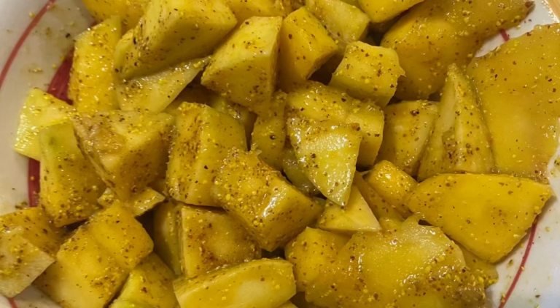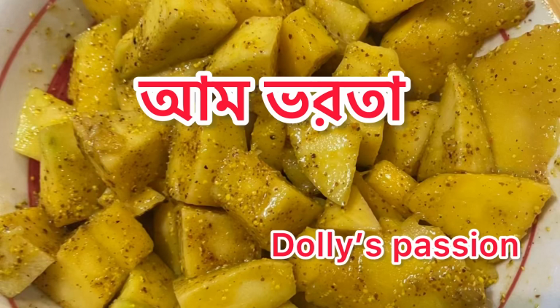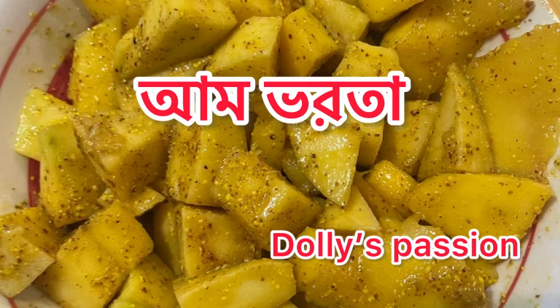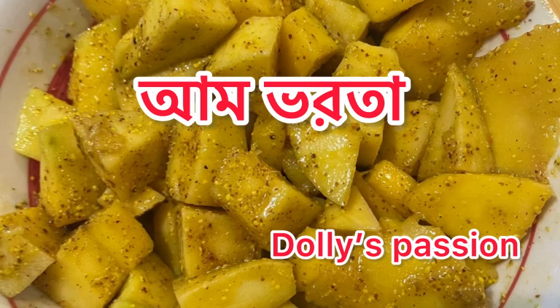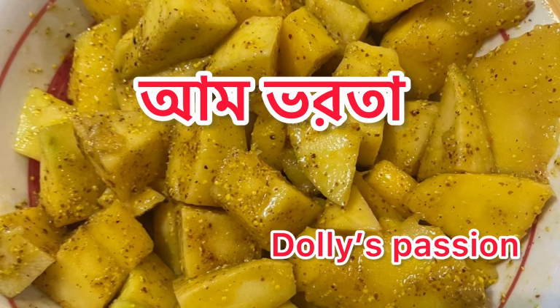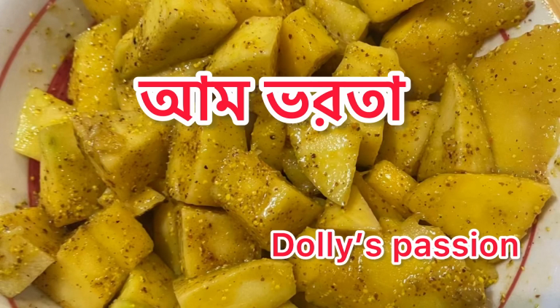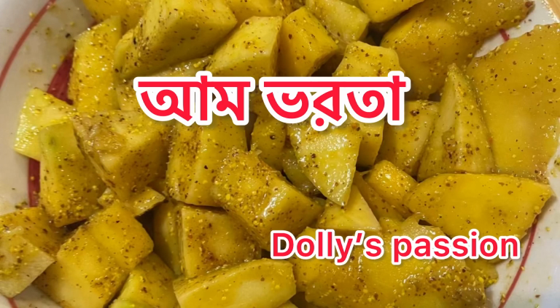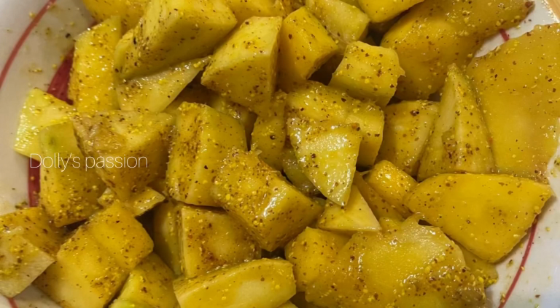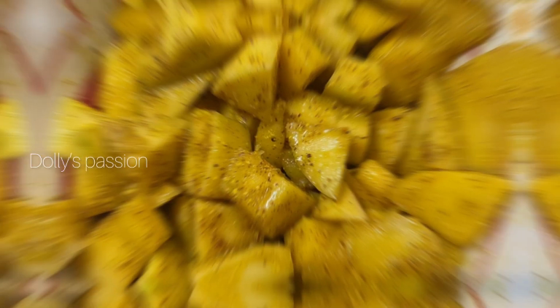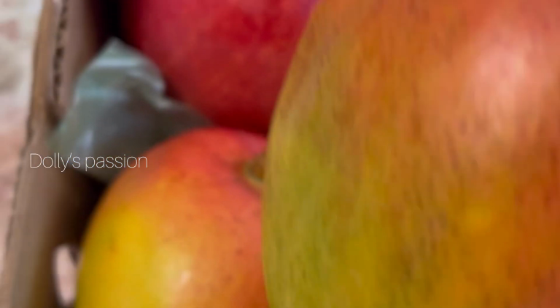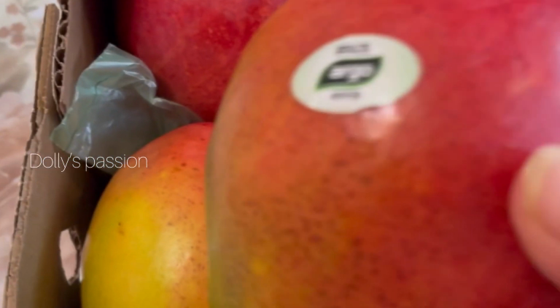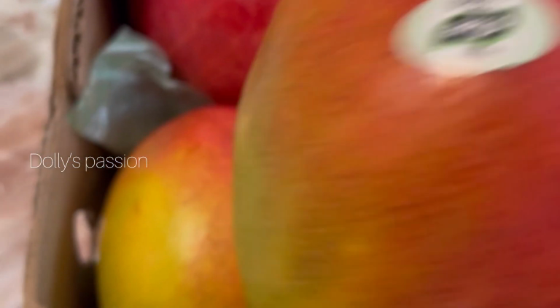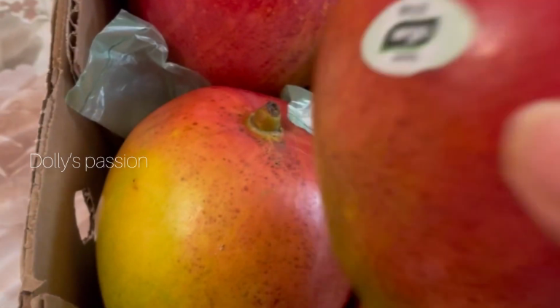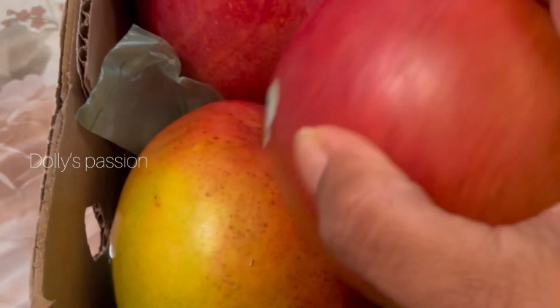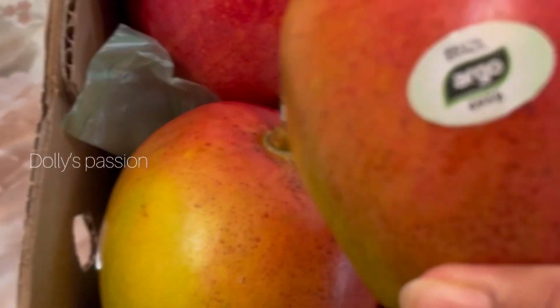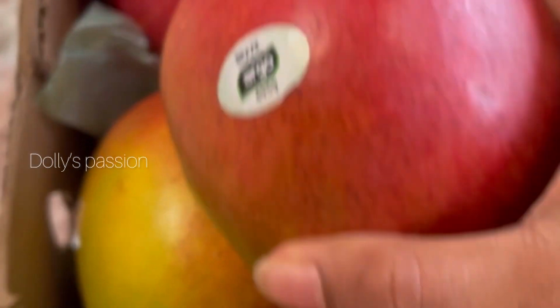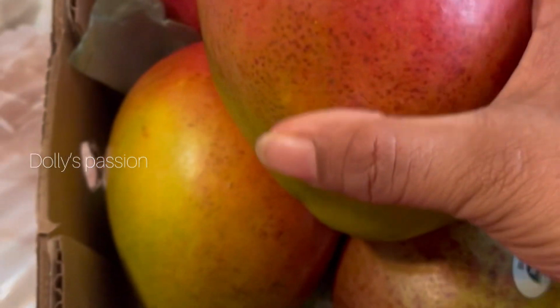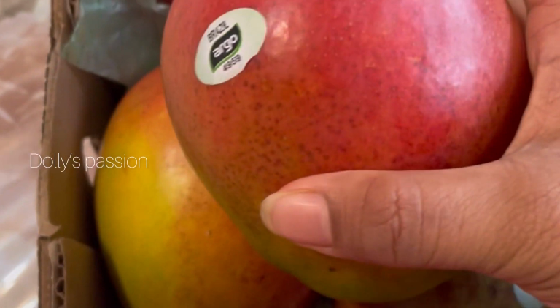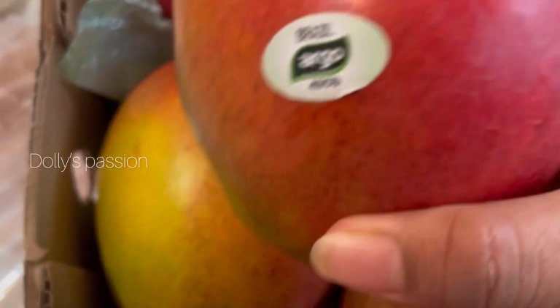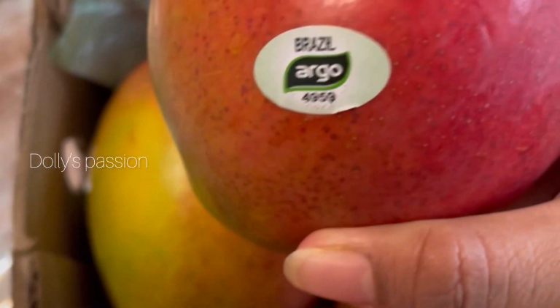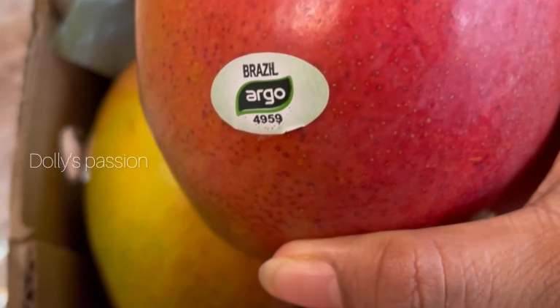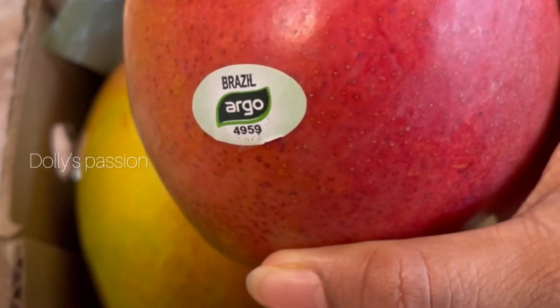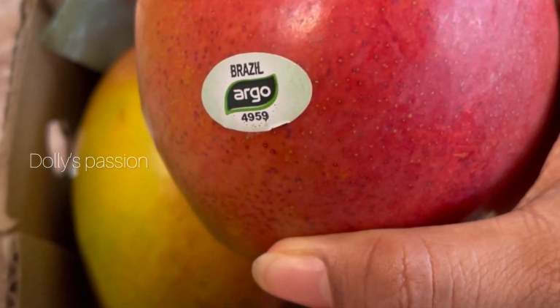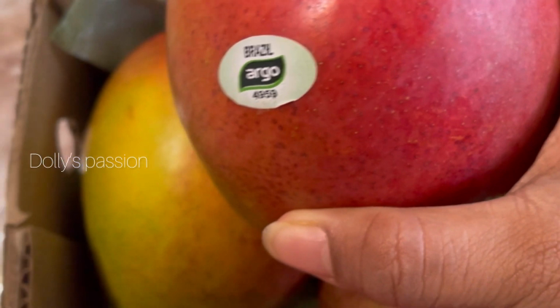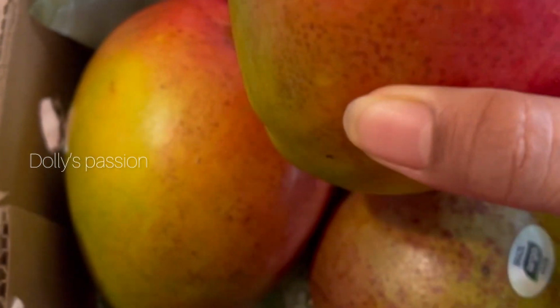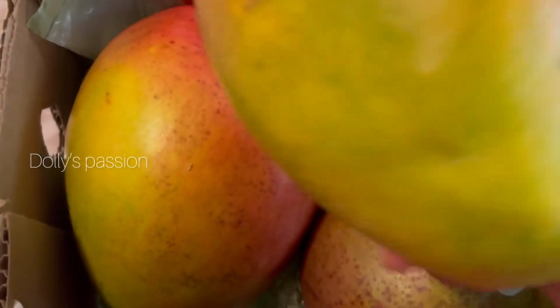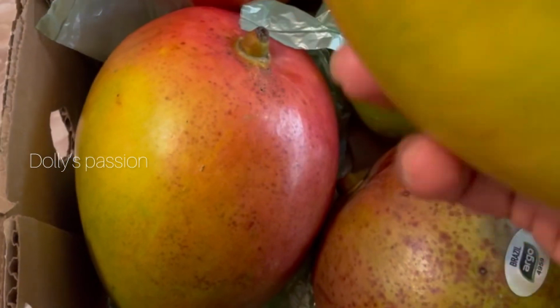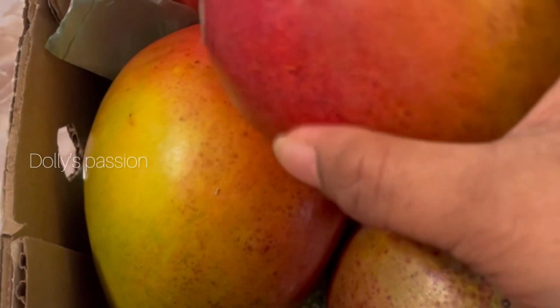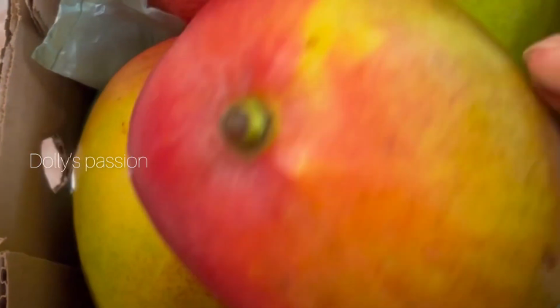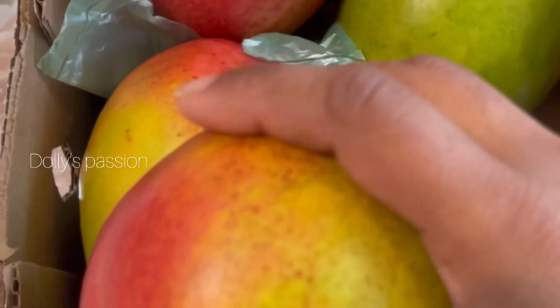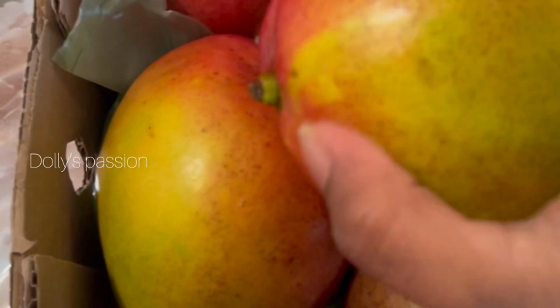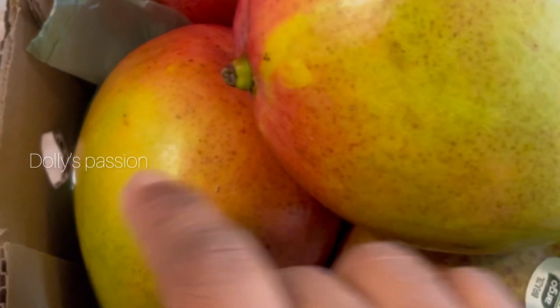Hello everyone, Assalamualaikum! Dolly's specials — welcome everyone. Today we are sharing with you all a very popular recipe: Ameer Bharta (mango chutney). Many people think about making it in different ways, so today we are sharing how we make it.